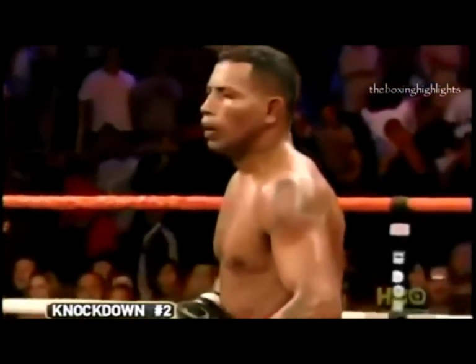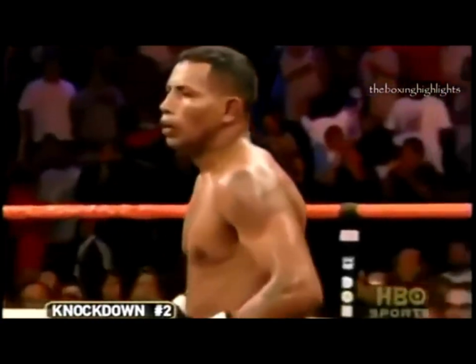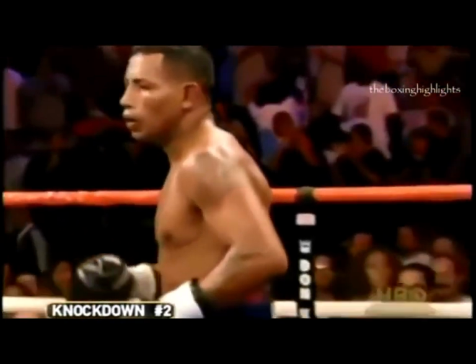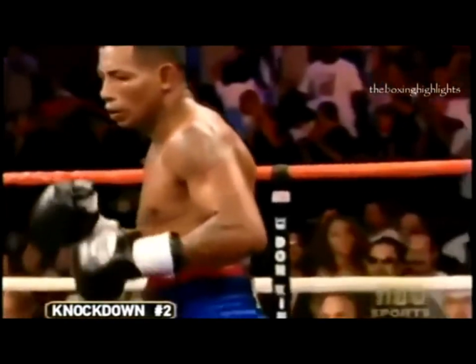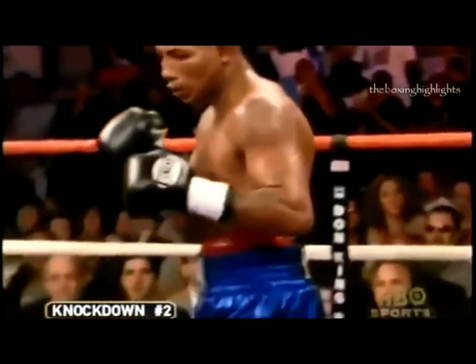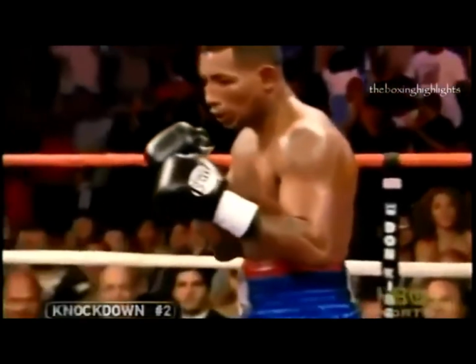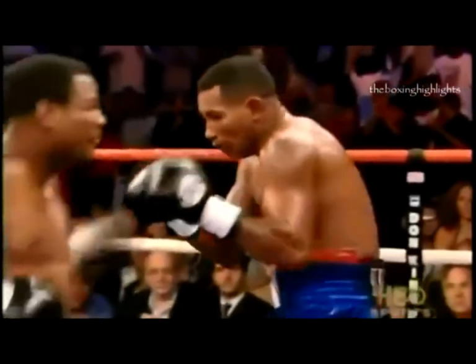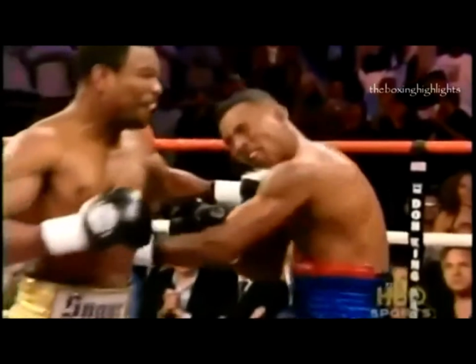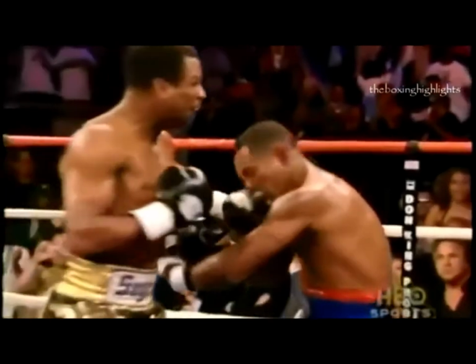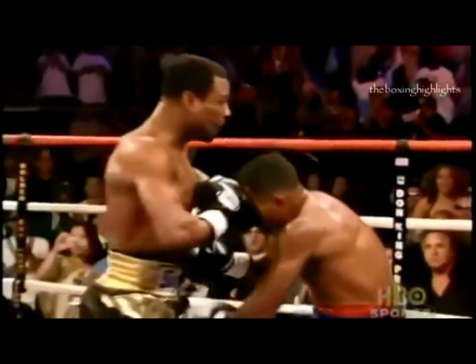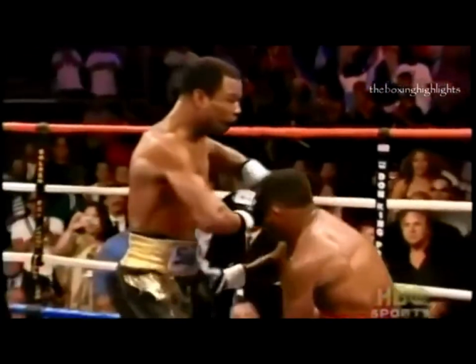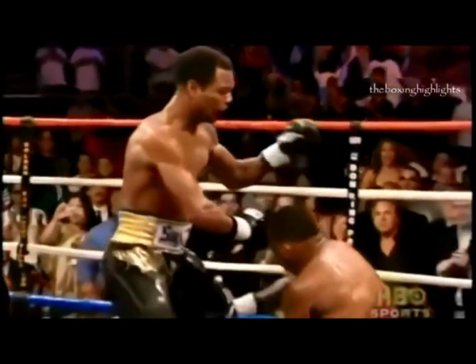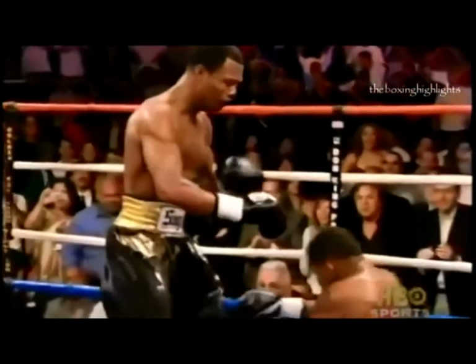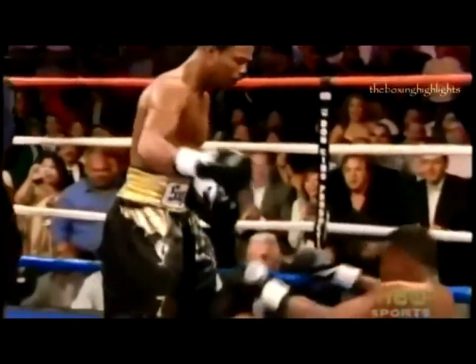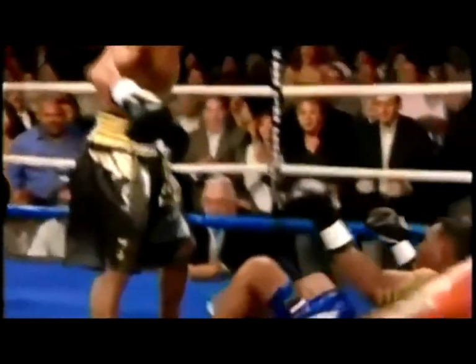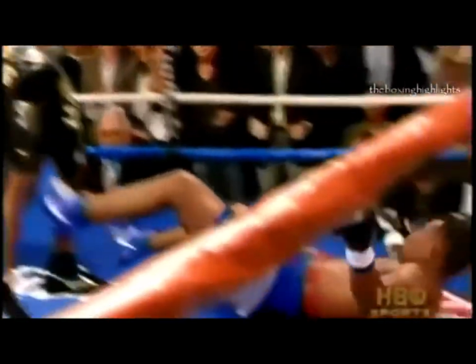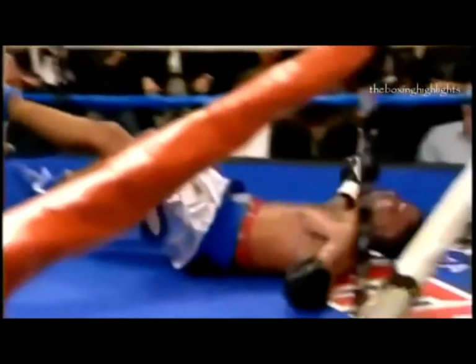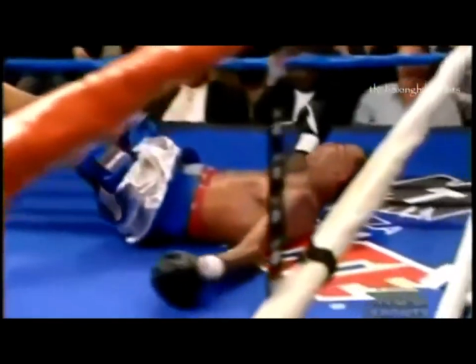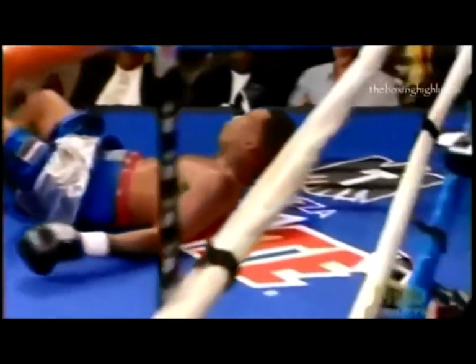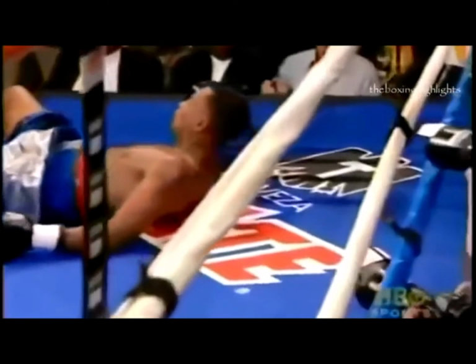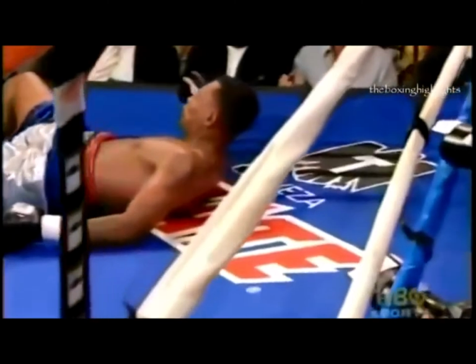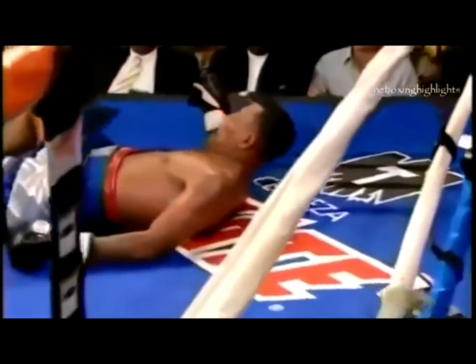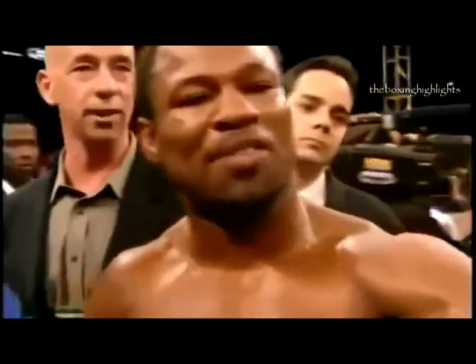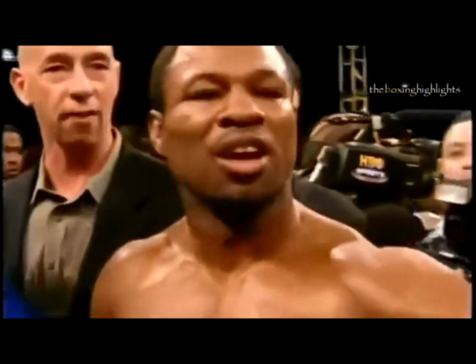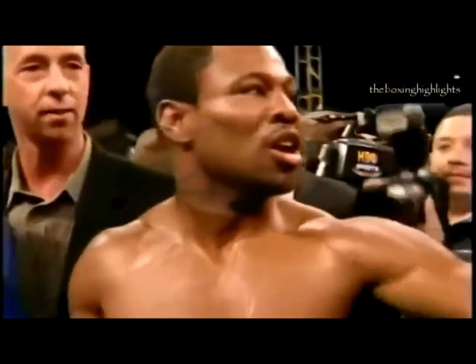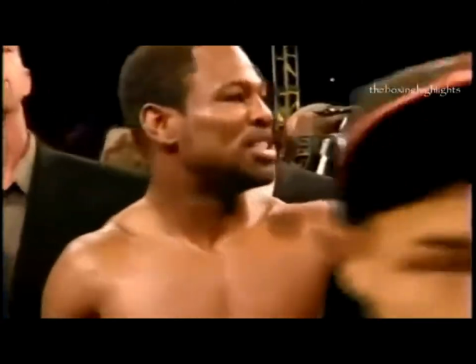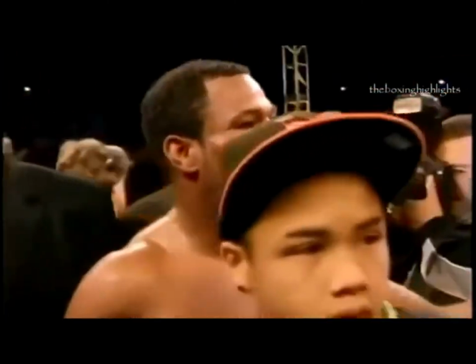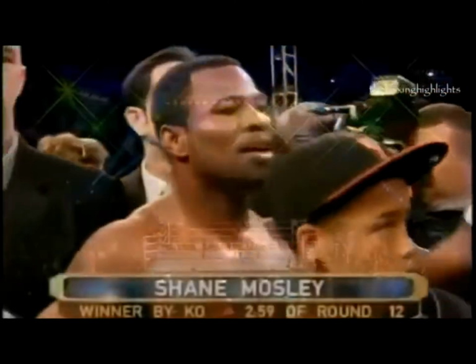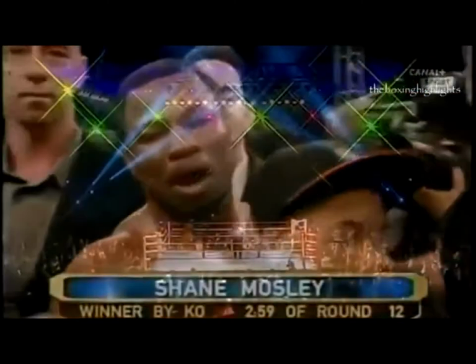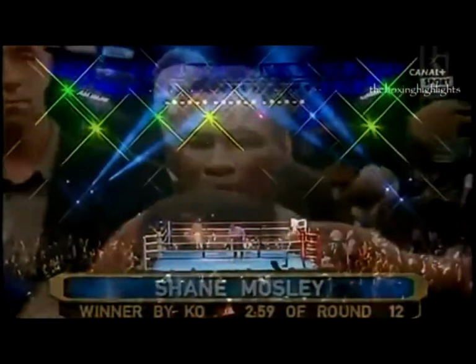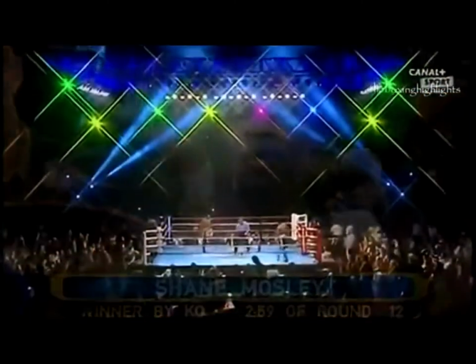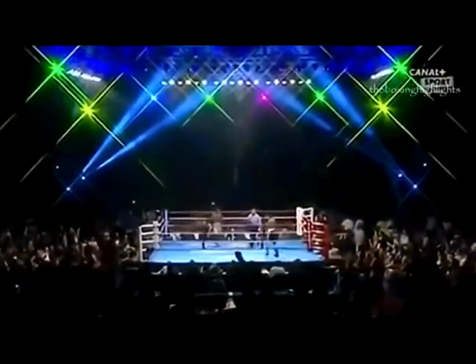Mayarga getting up from the knockdown, and Shane Mosley walks in and says, 'Eat this.' The winner by knockout victory — Mosley over Mayarga.